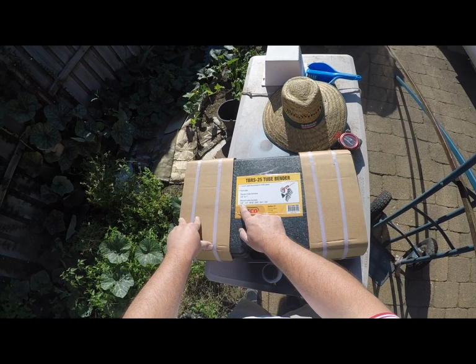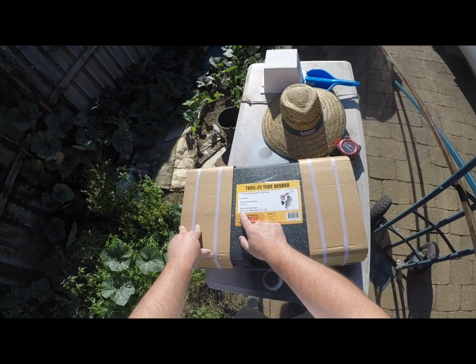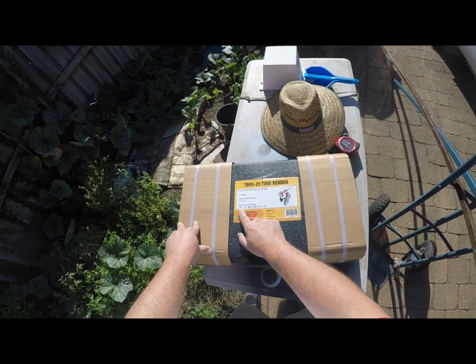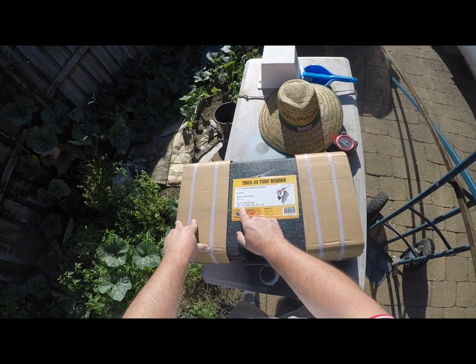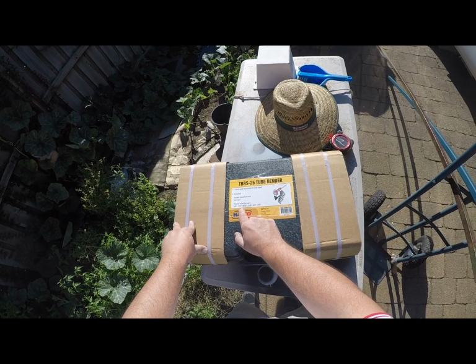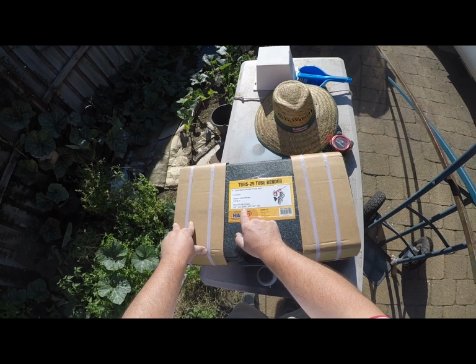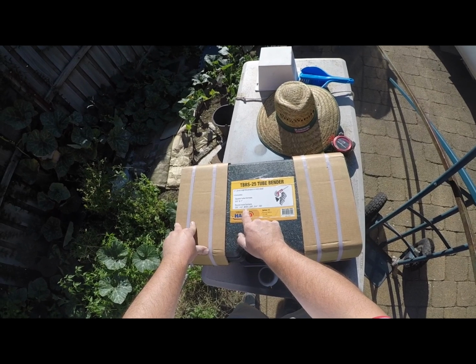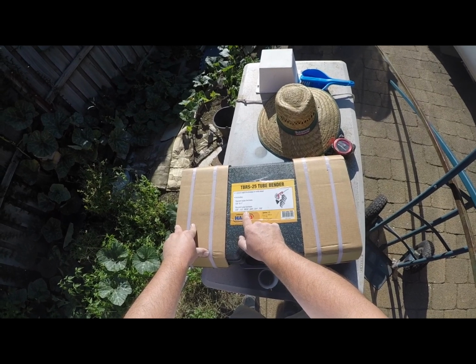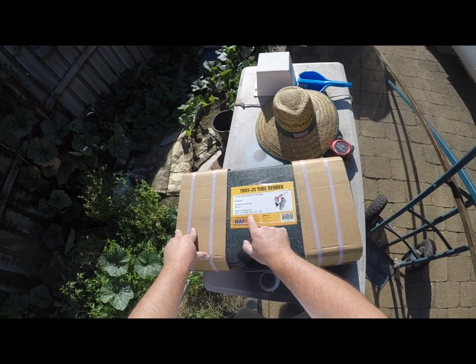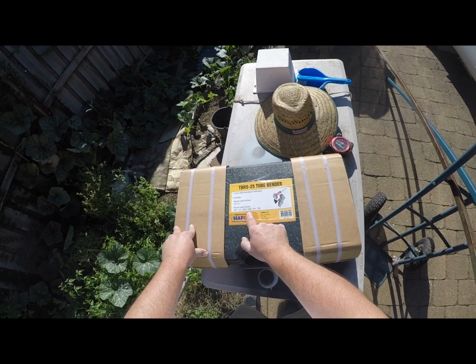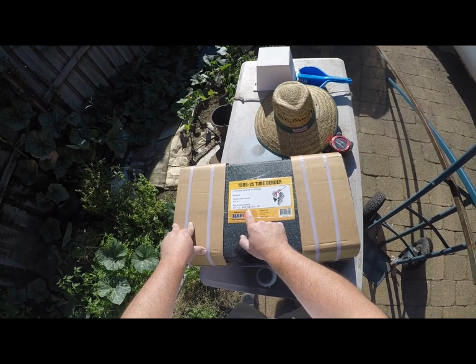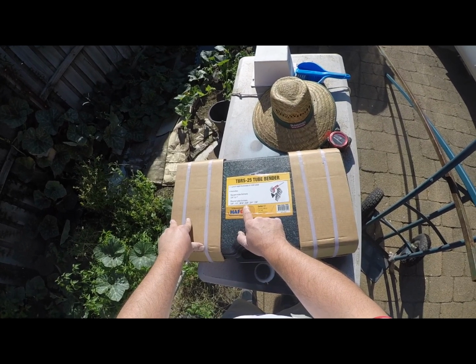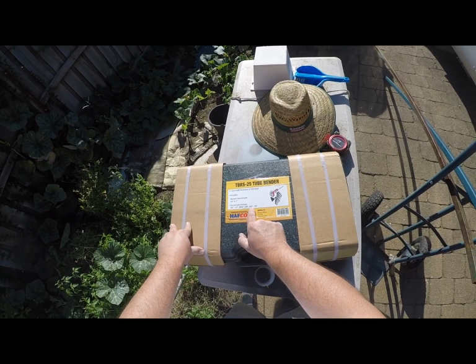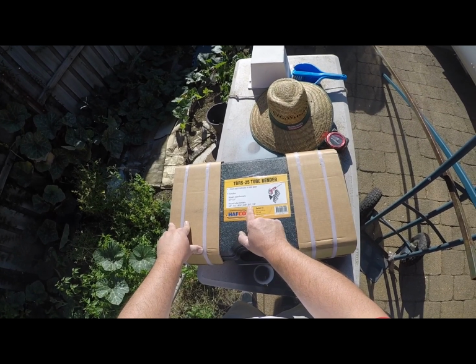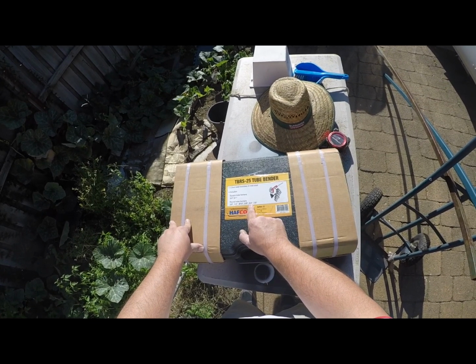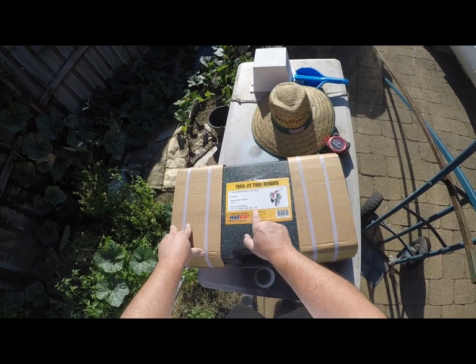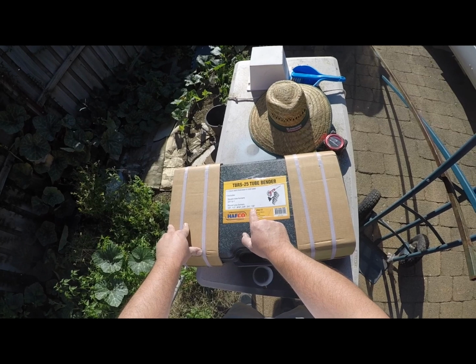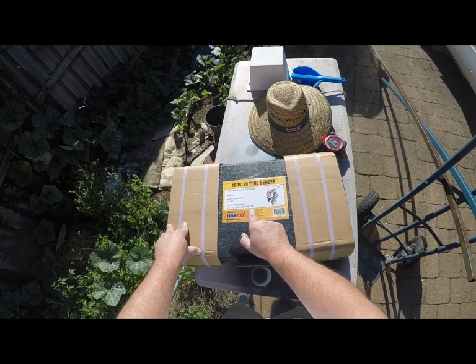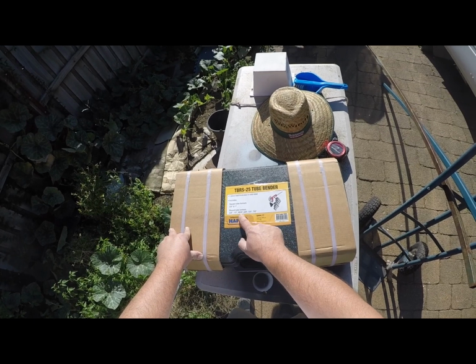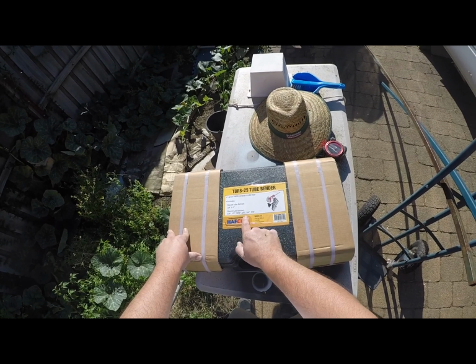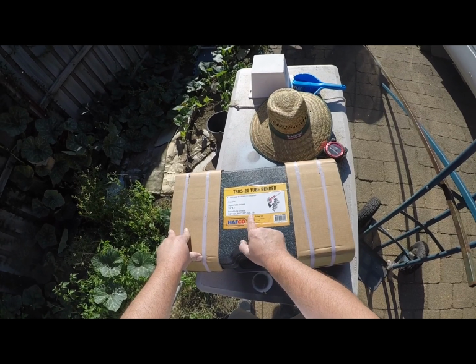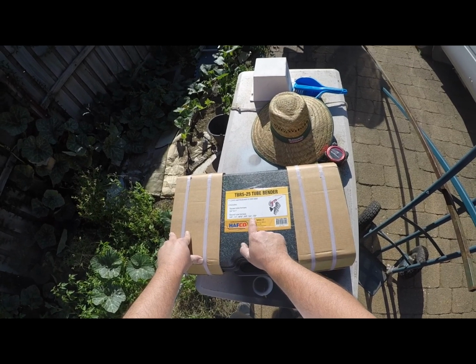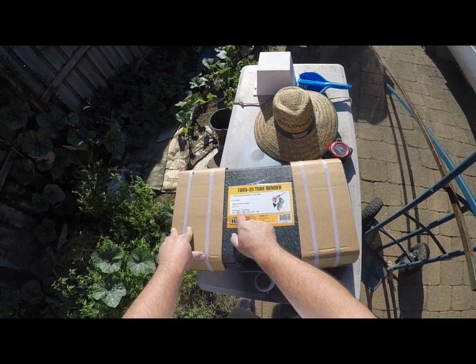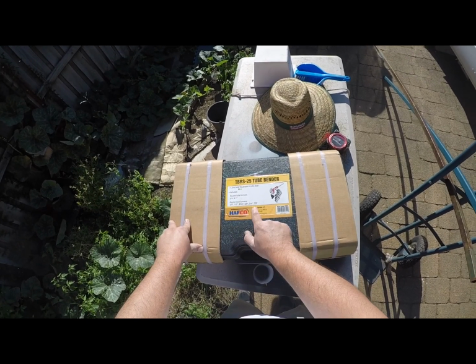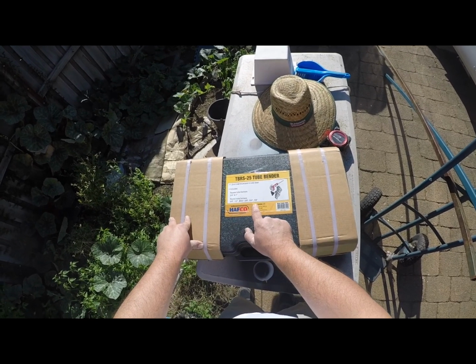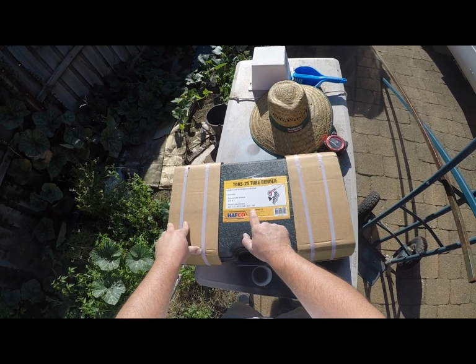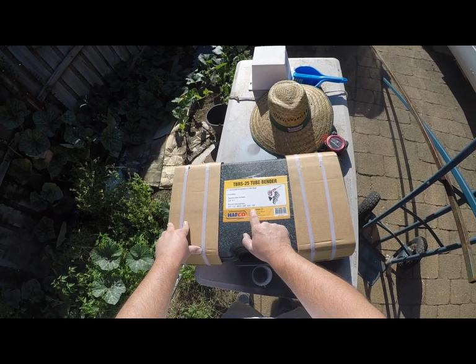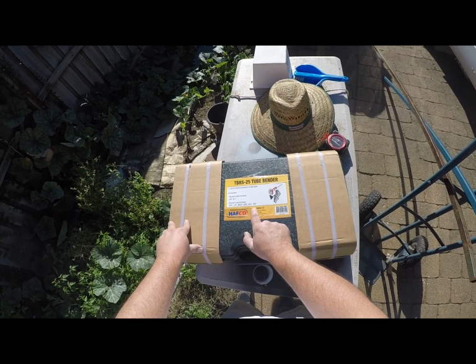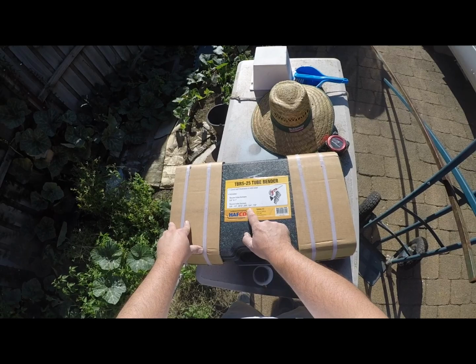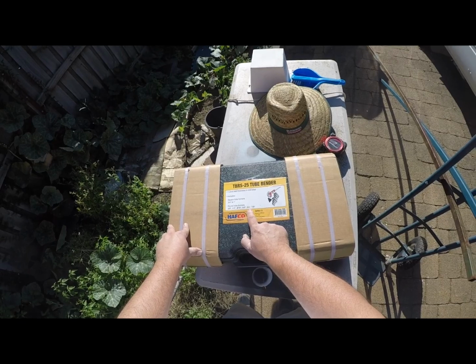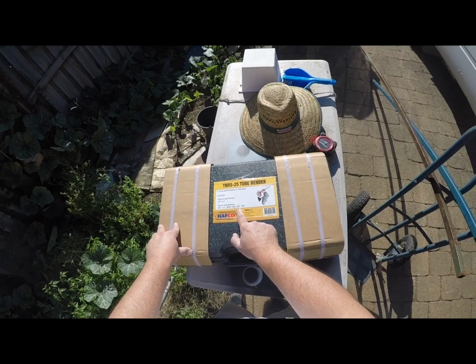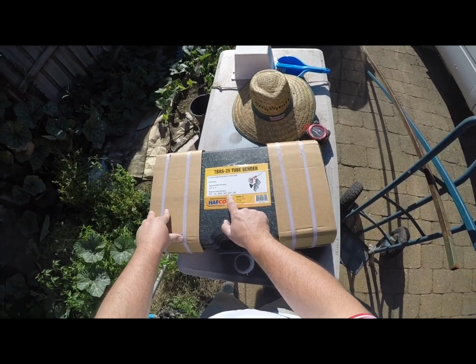Round form: three eighths, half, nine sixteenths, five eighths, three quarter, and seven eighths. So it doesn't do a full inch — about 20mm, I think, is the biggest we can go on round.